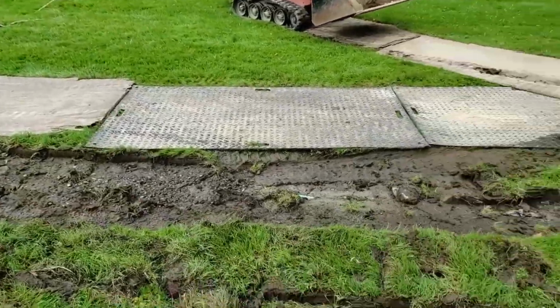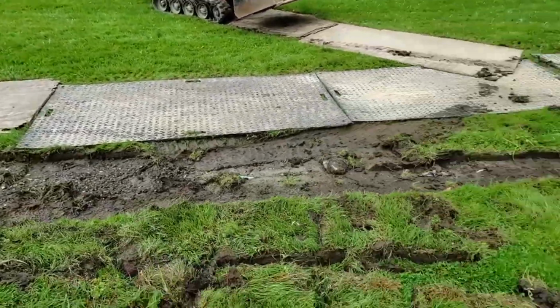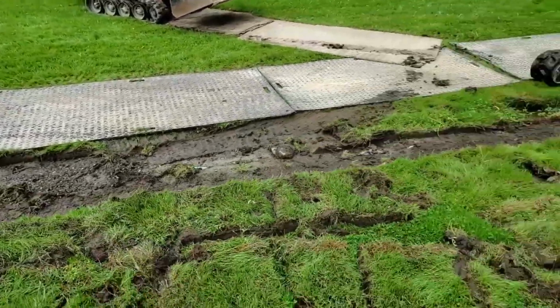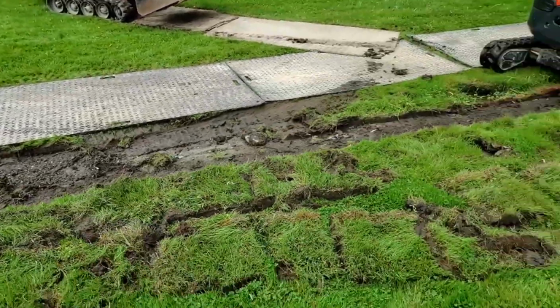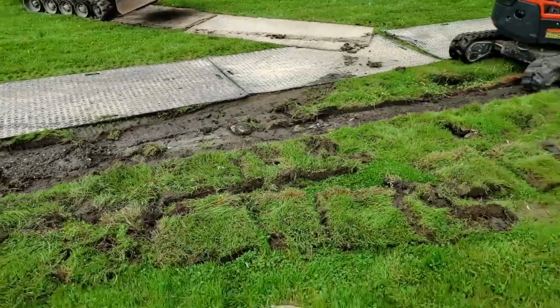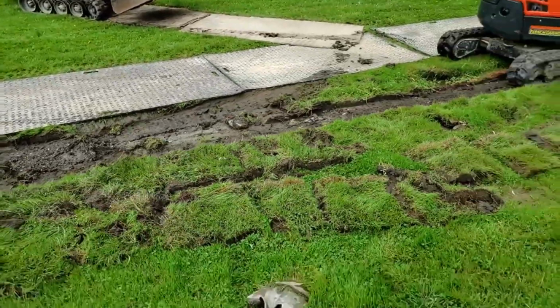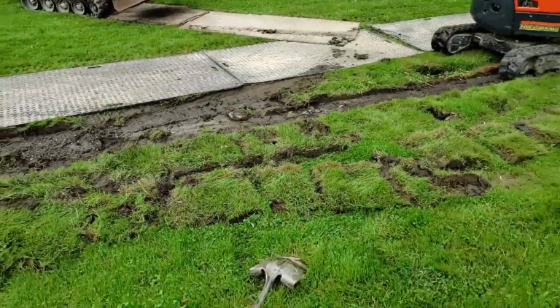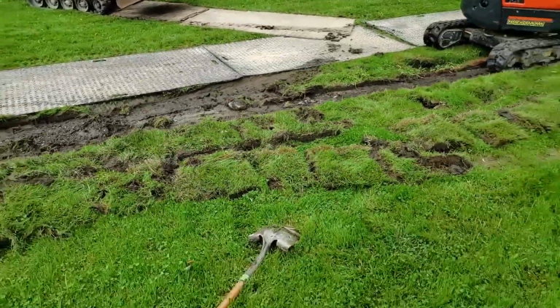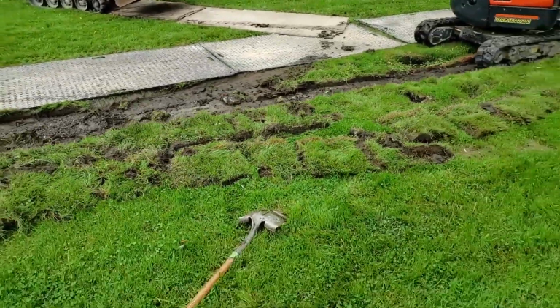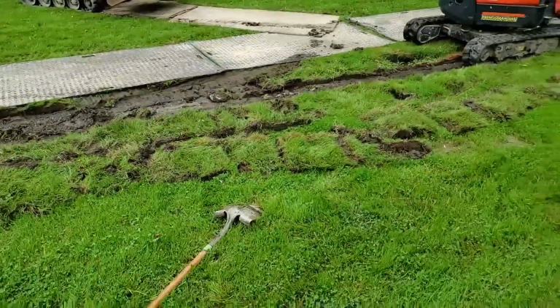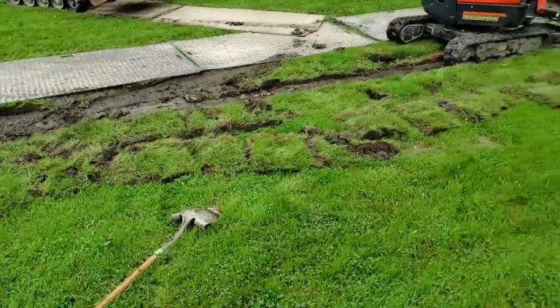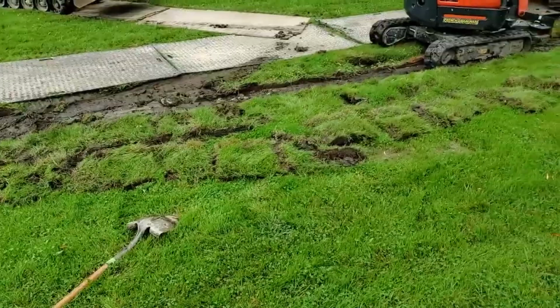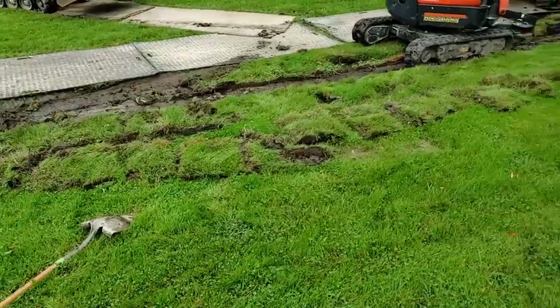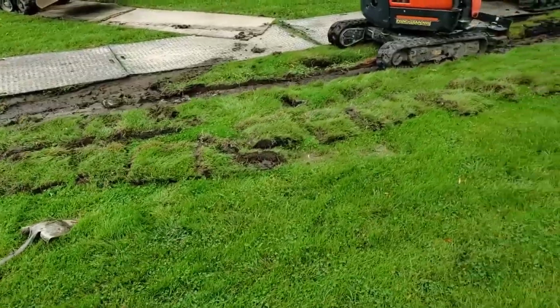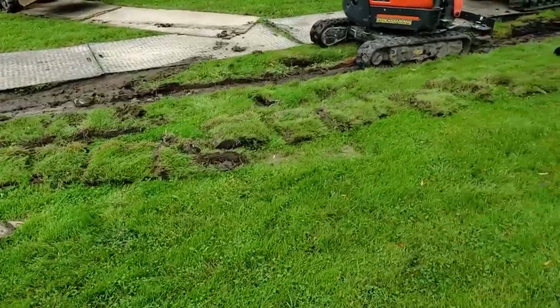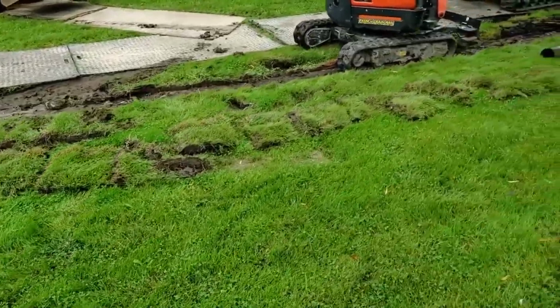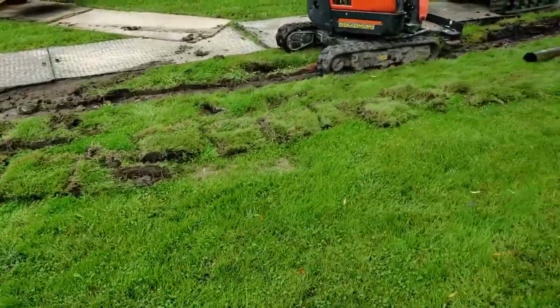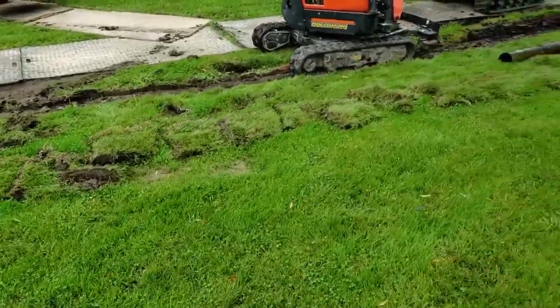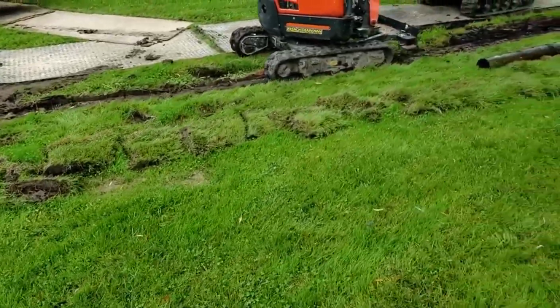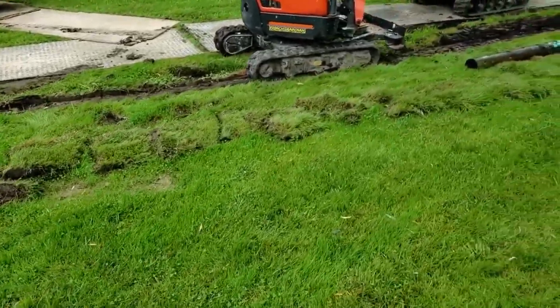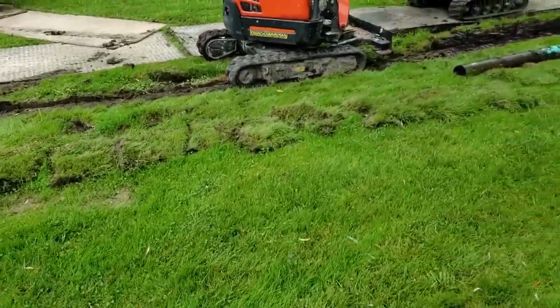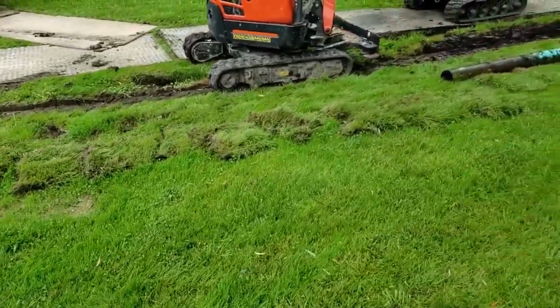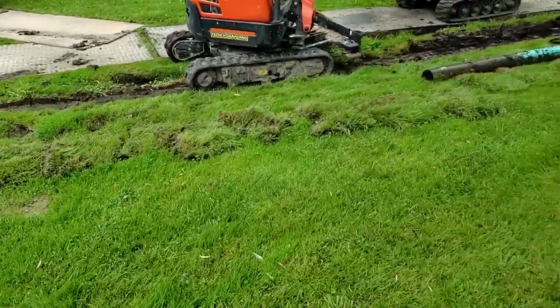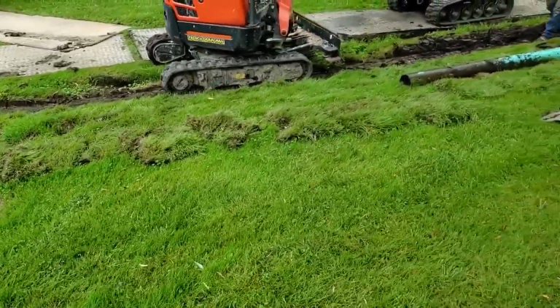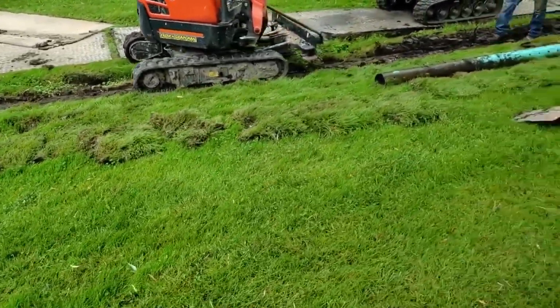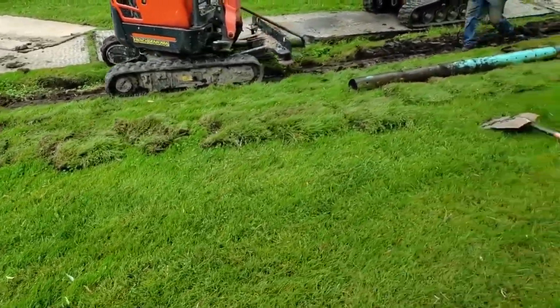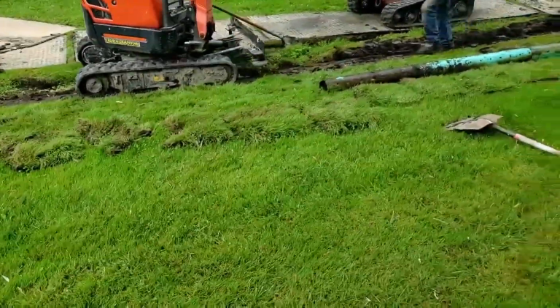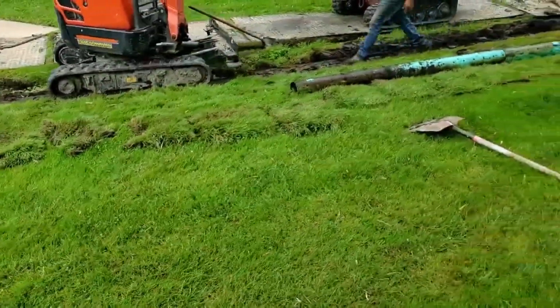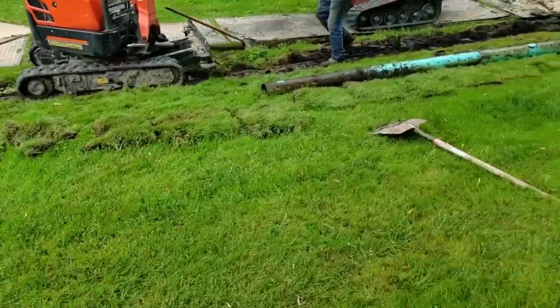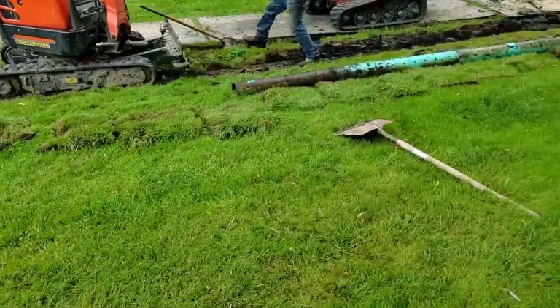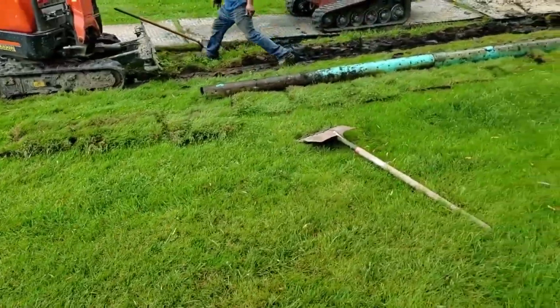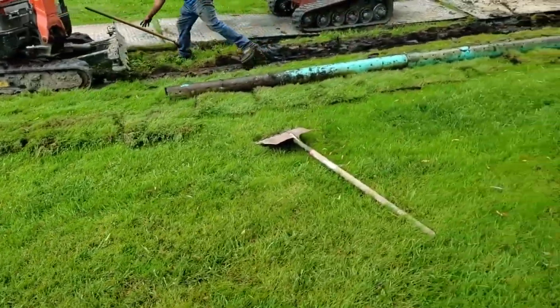This system ran for only two years. The community paid good money to have this system put in — PVC is not cheap — and it lasted two years.